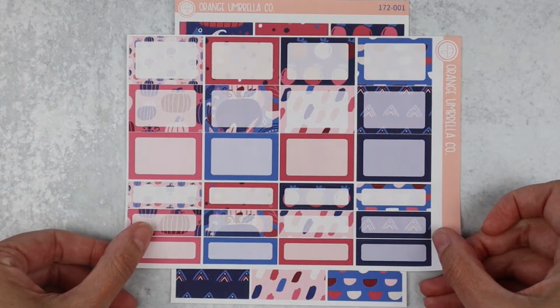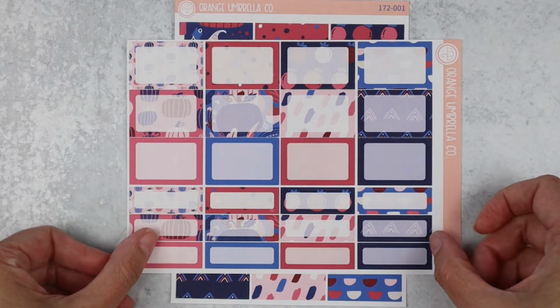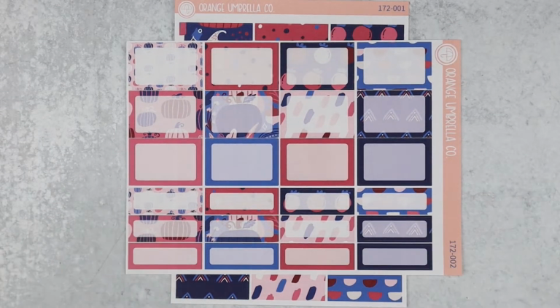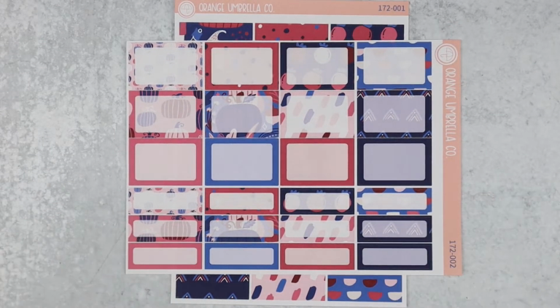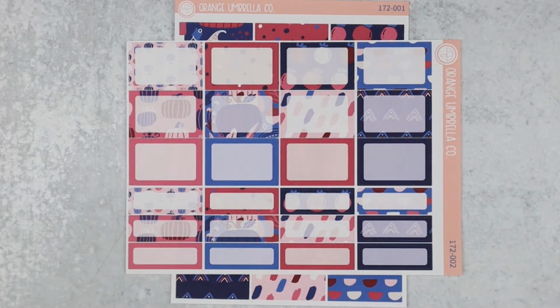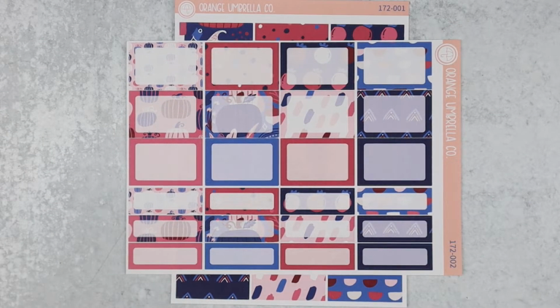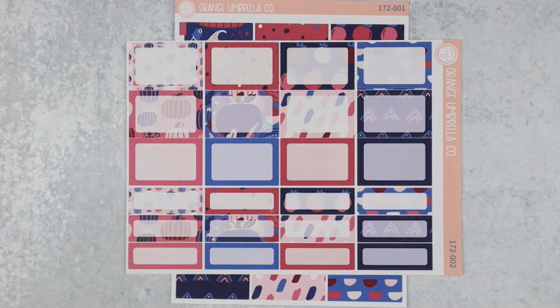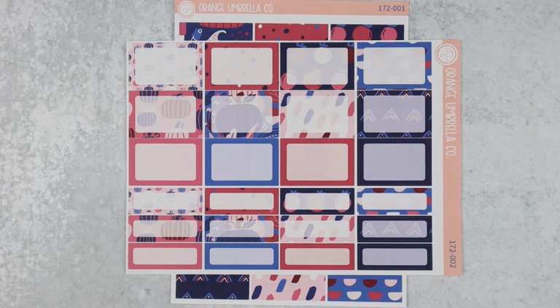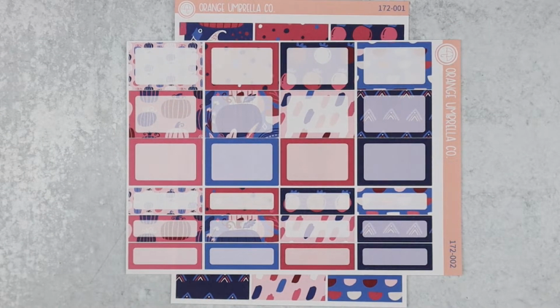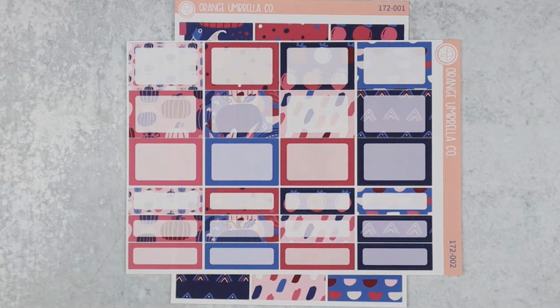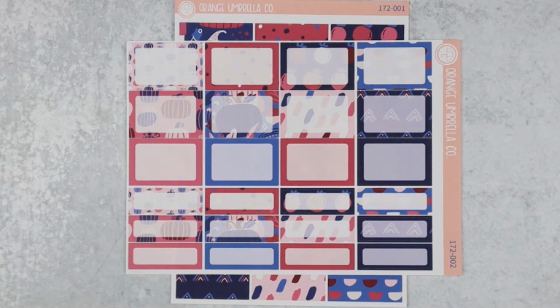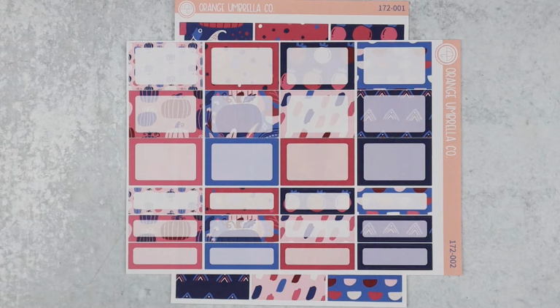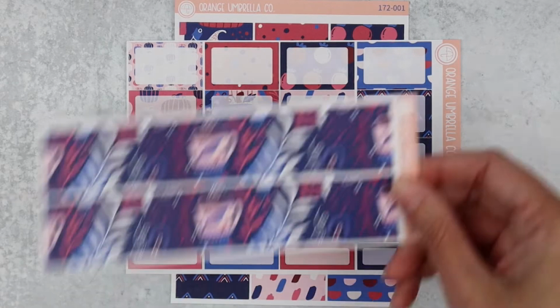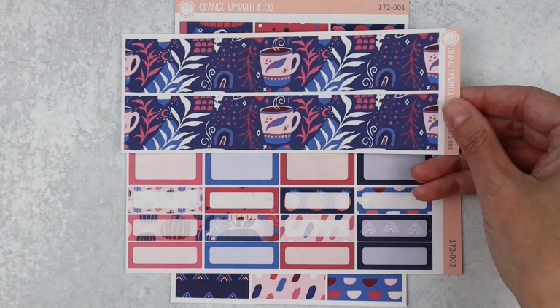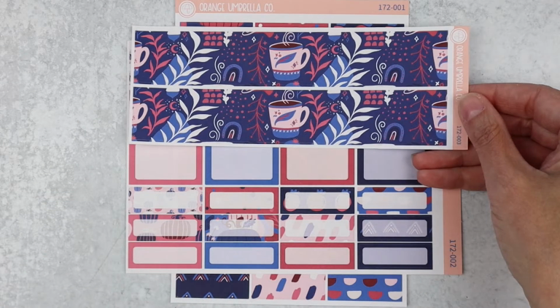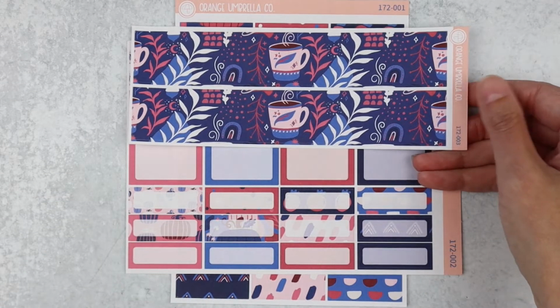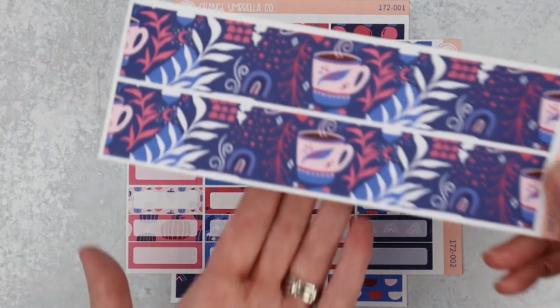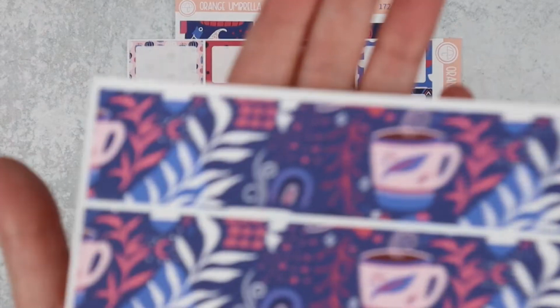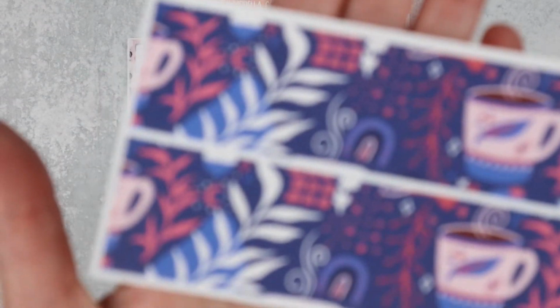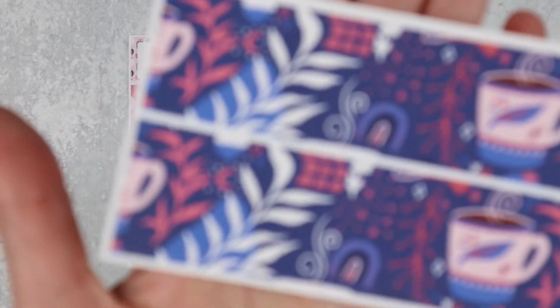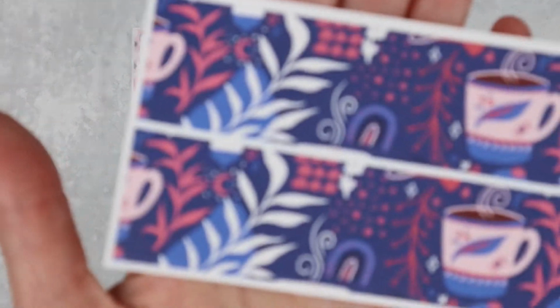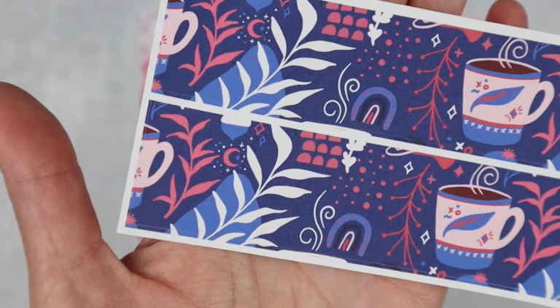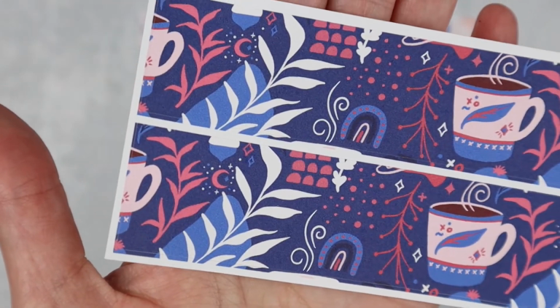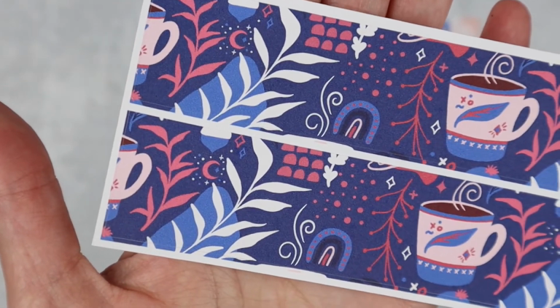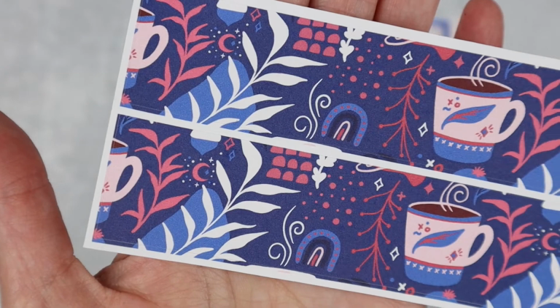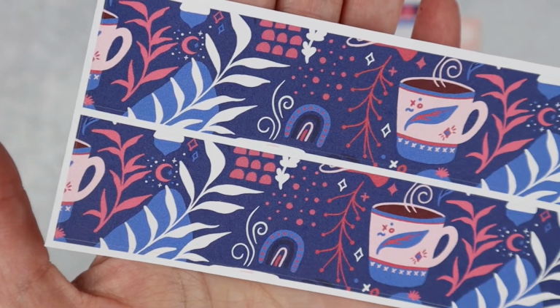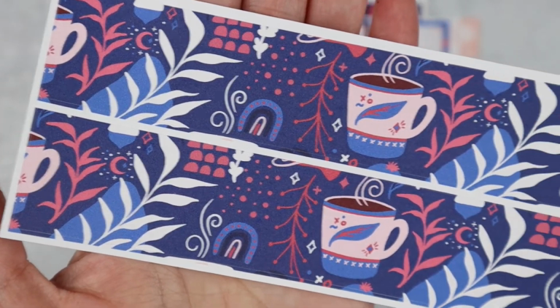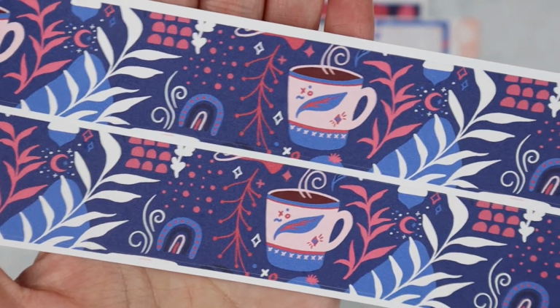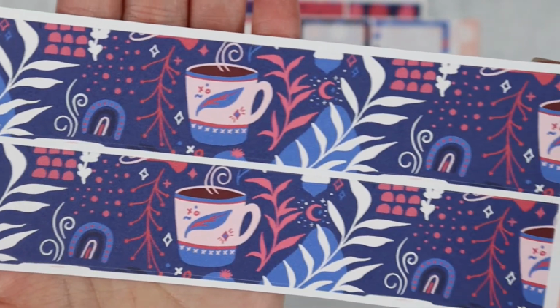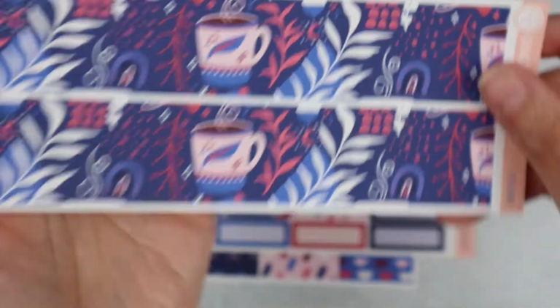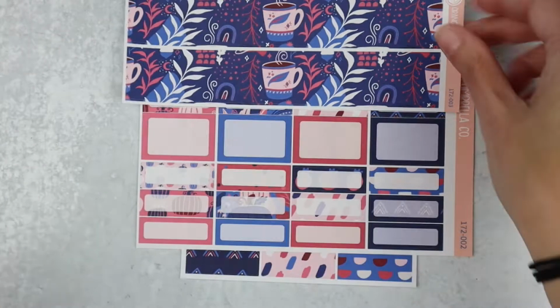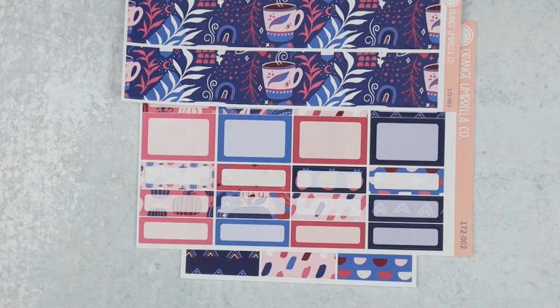Next up we have the decorative half and quarter boxes and then your washi options. Here is a thick washi. Really, the art in this kit is absolutely stunning.